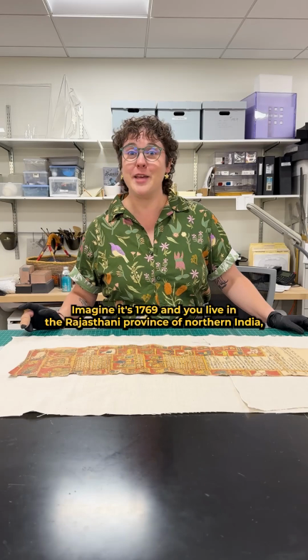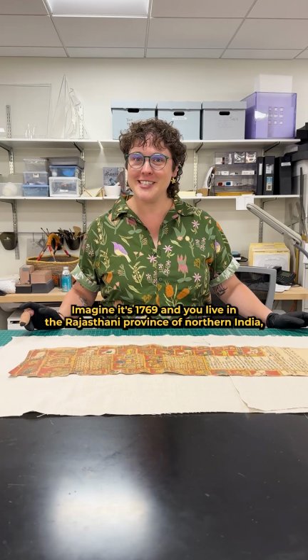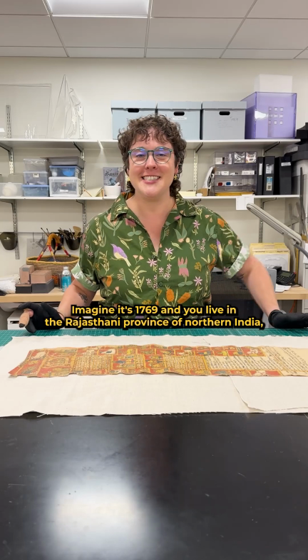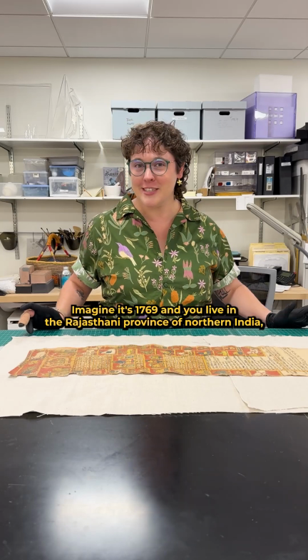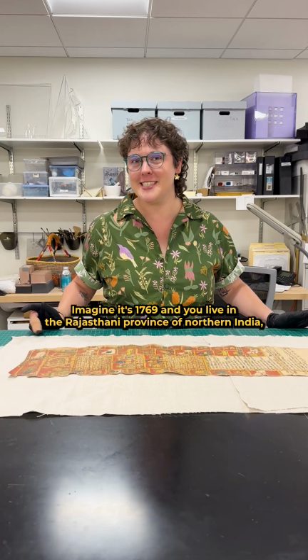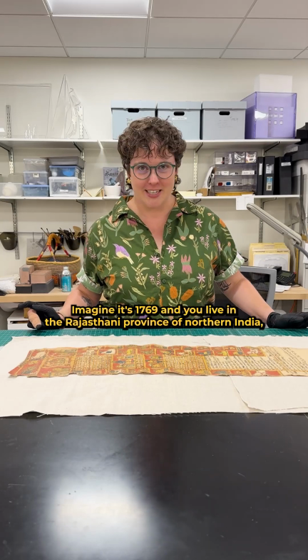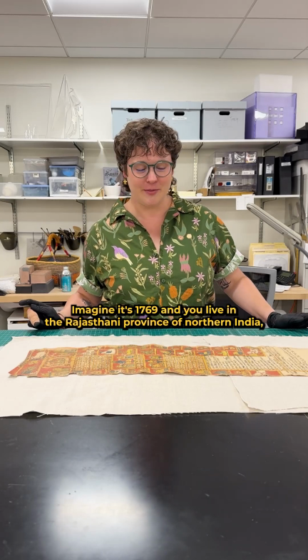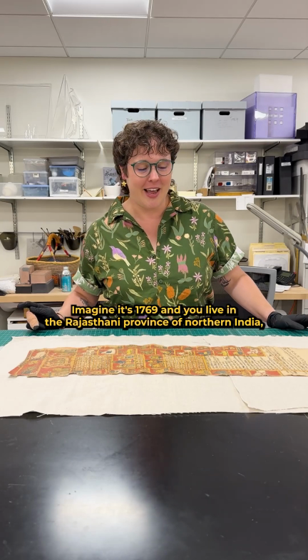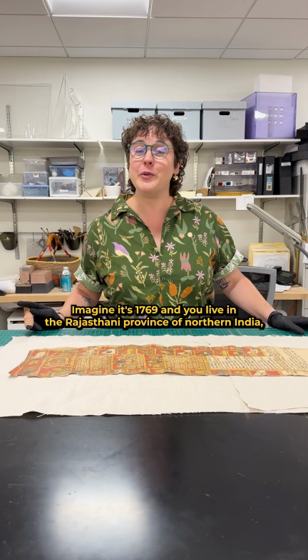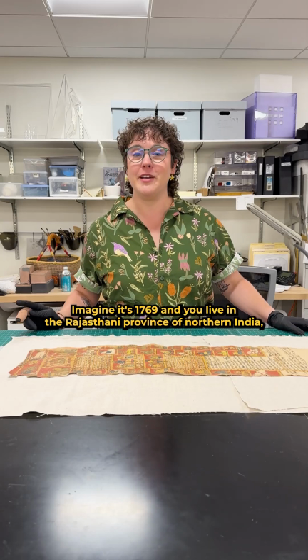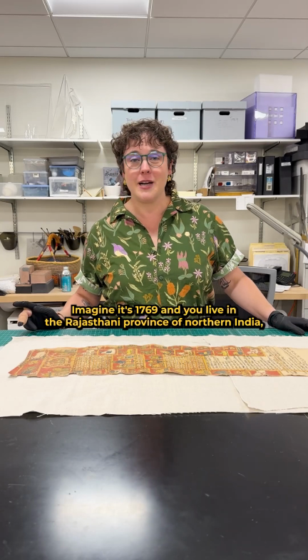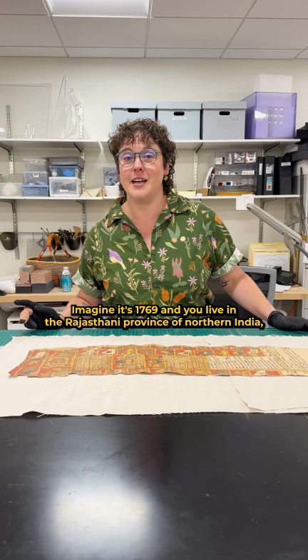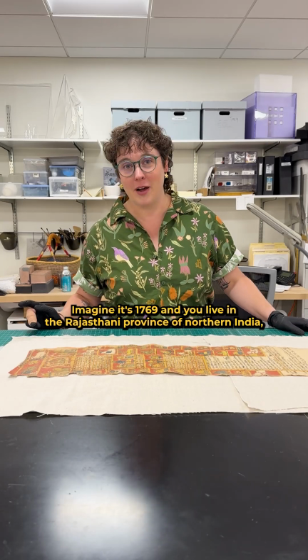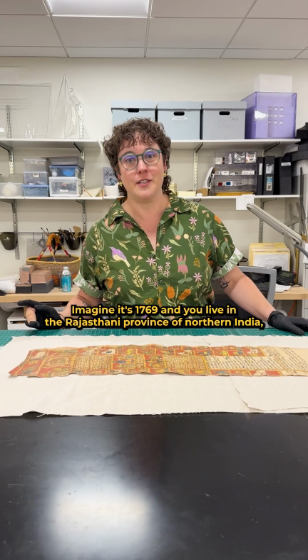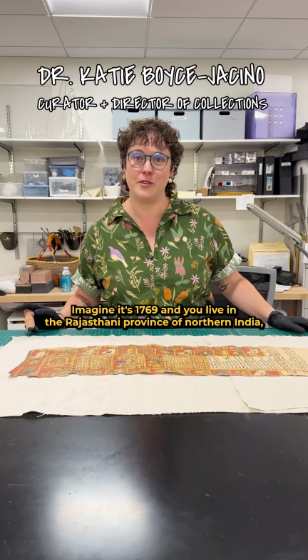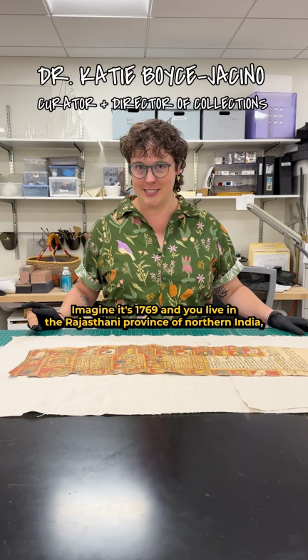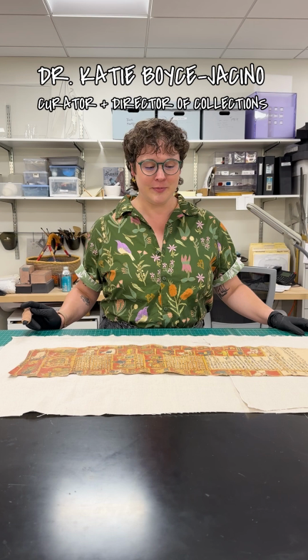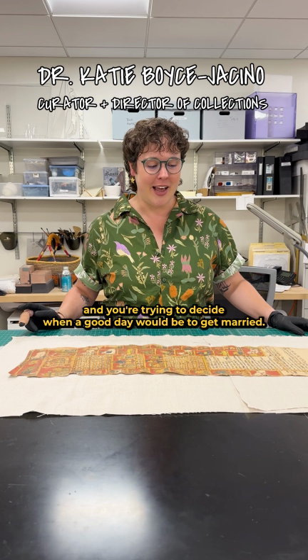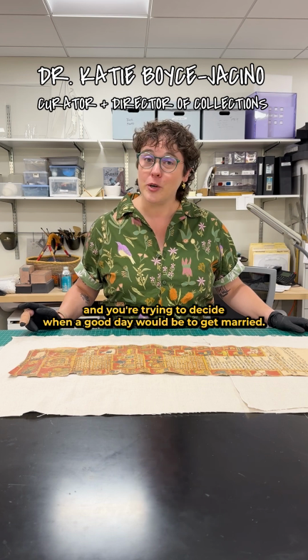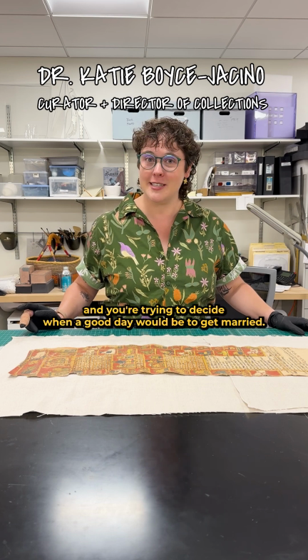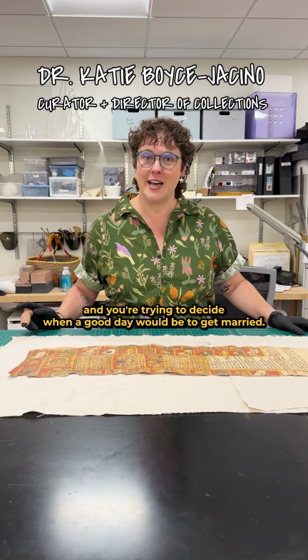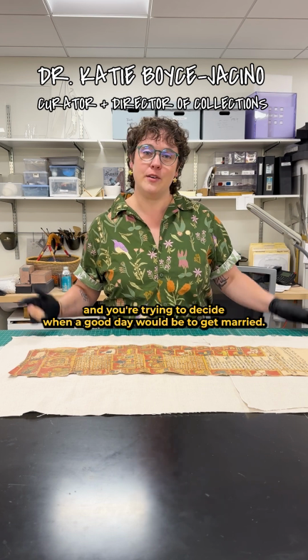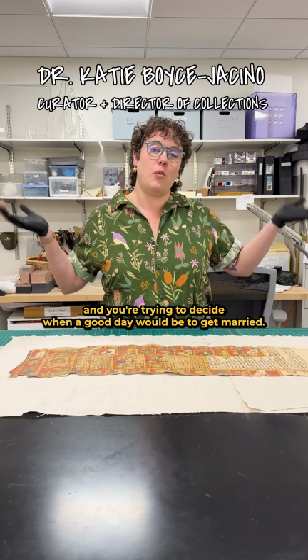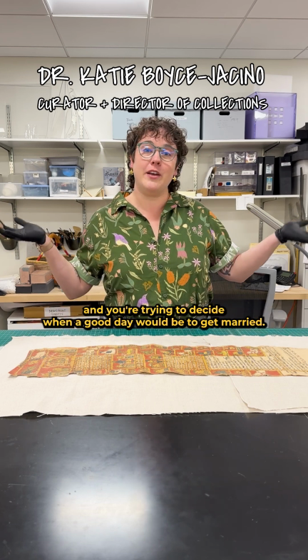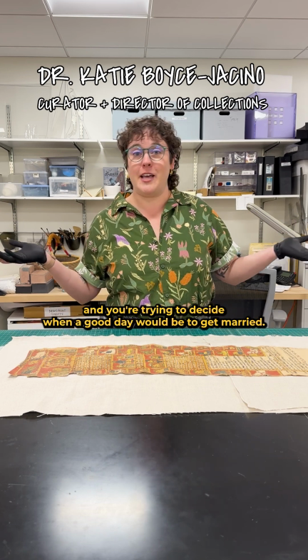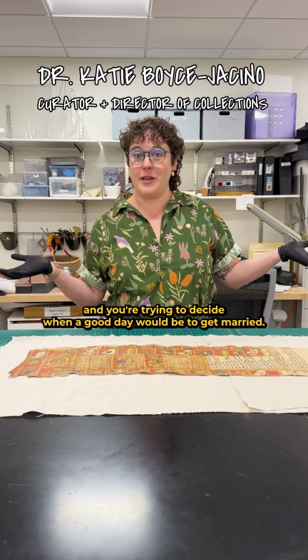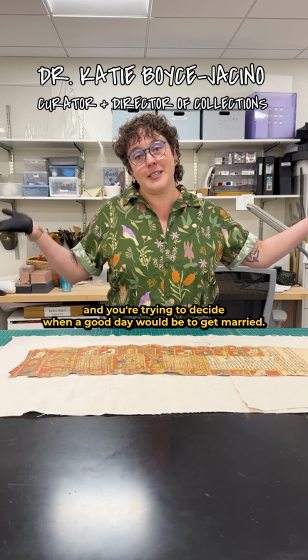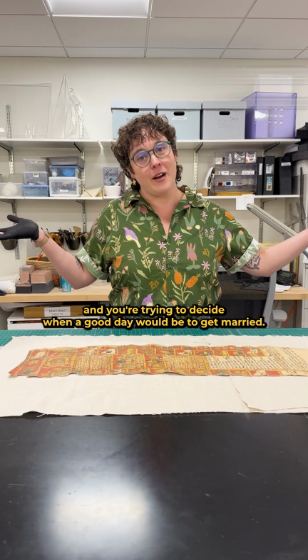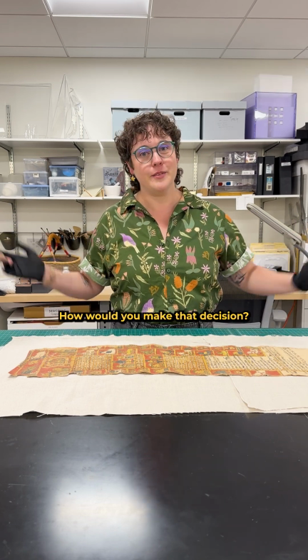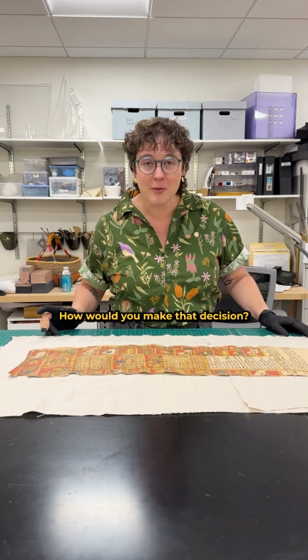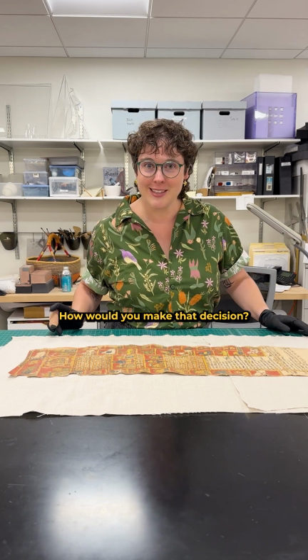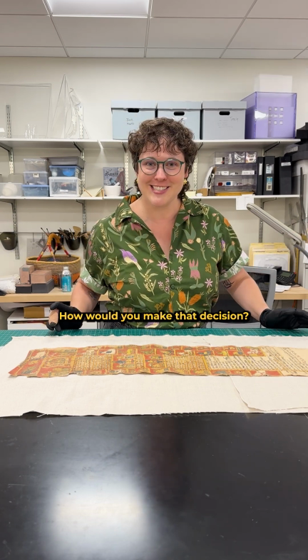Imagine it's 1769 and you live in the Rajasthani province of northern India and you're trying to decide when a good day would be to get married. How would you make that decision?